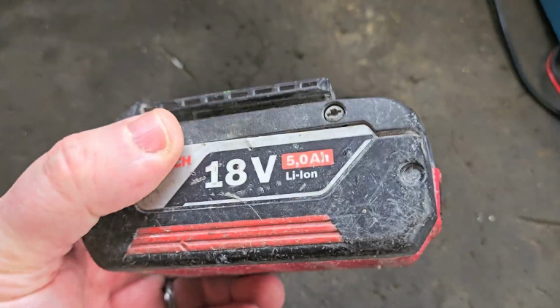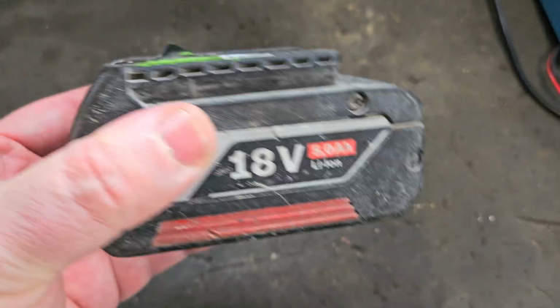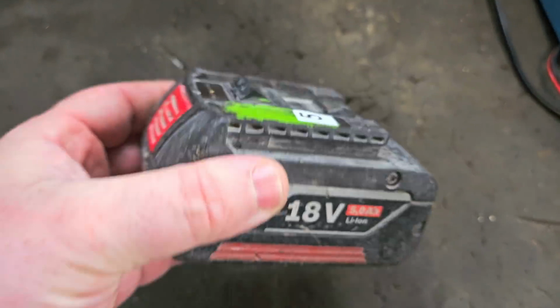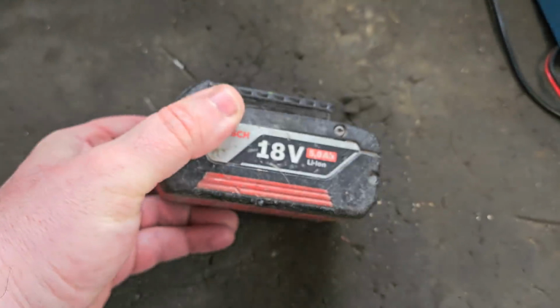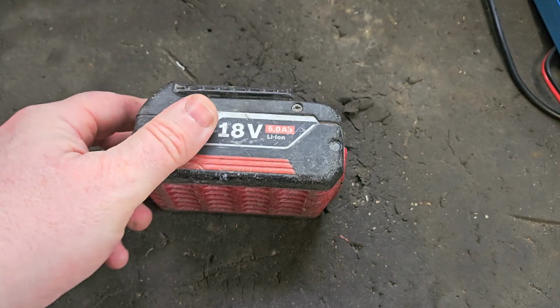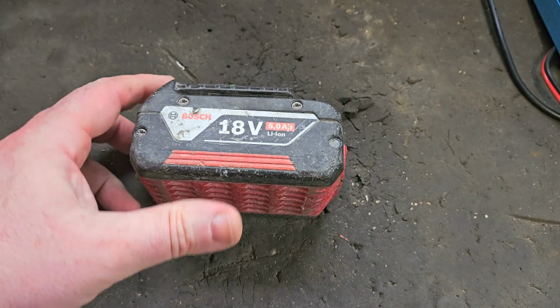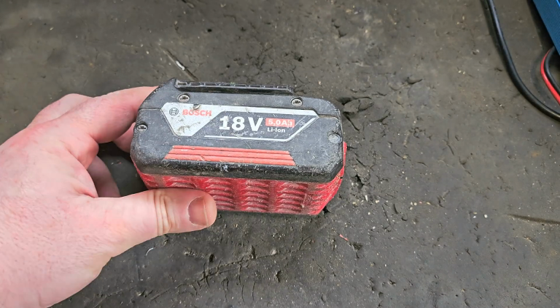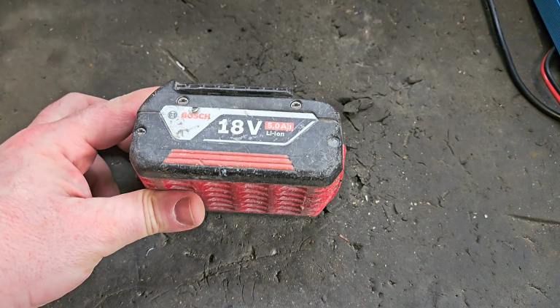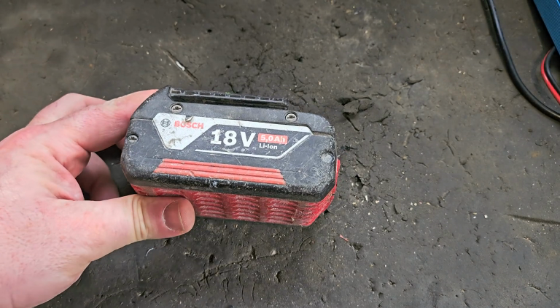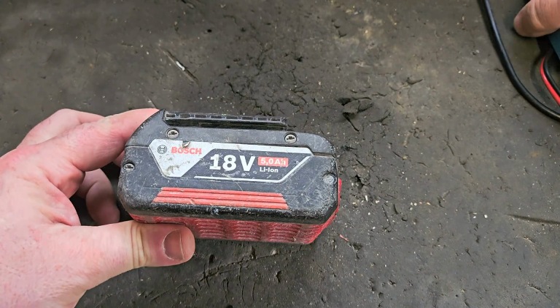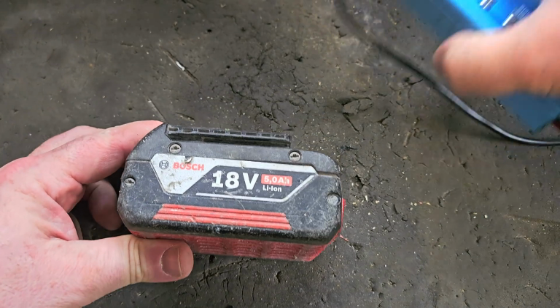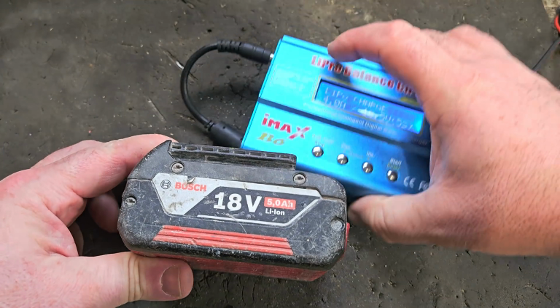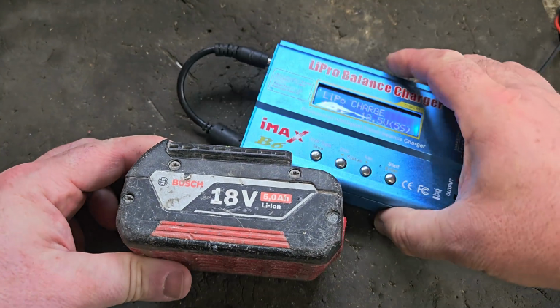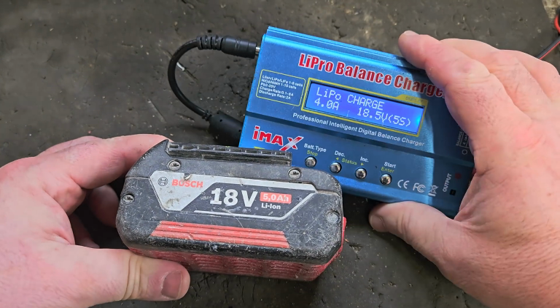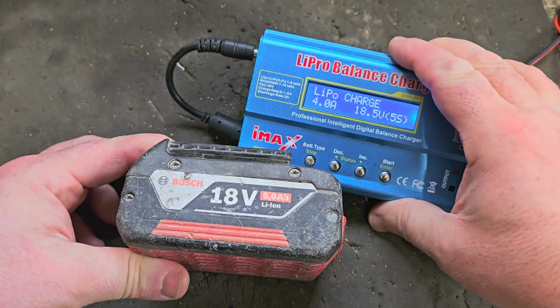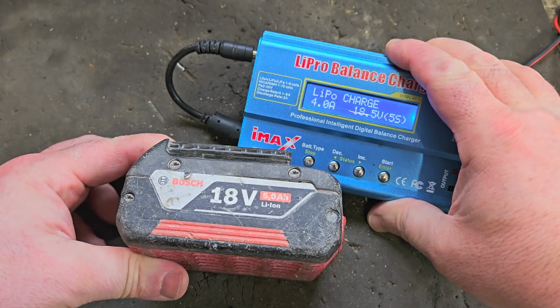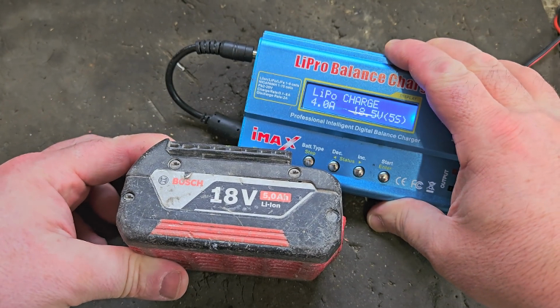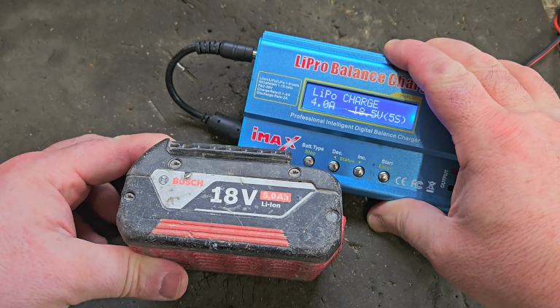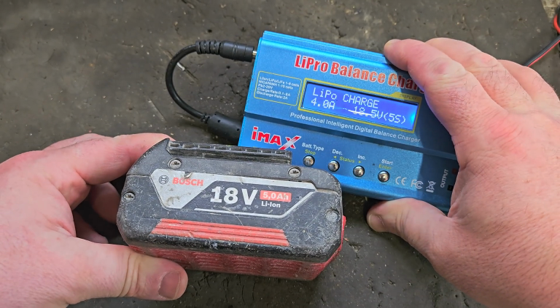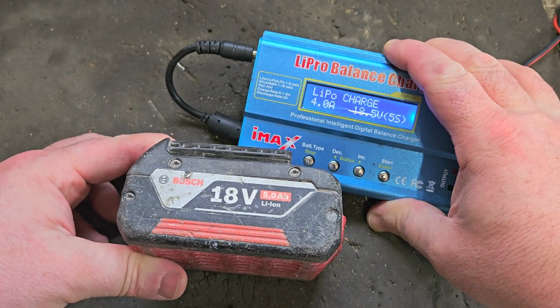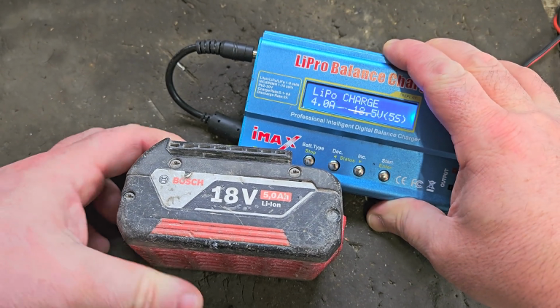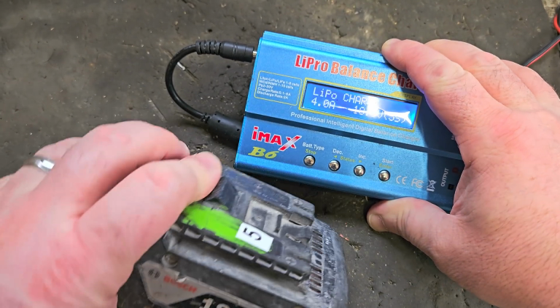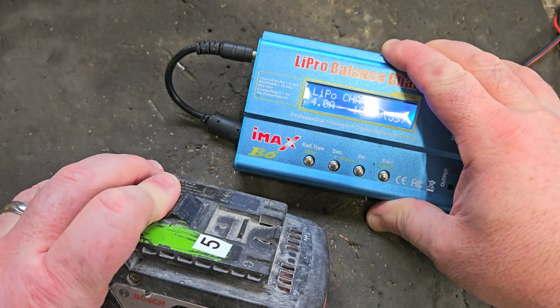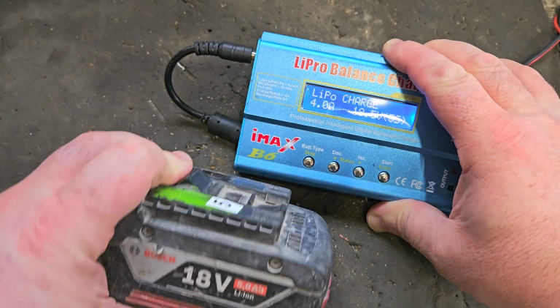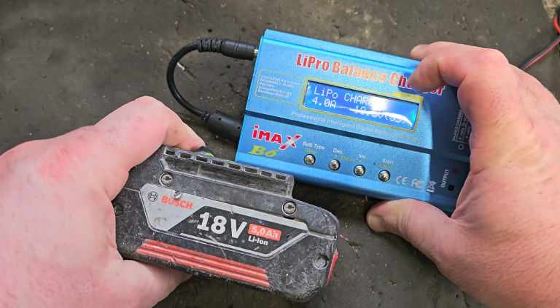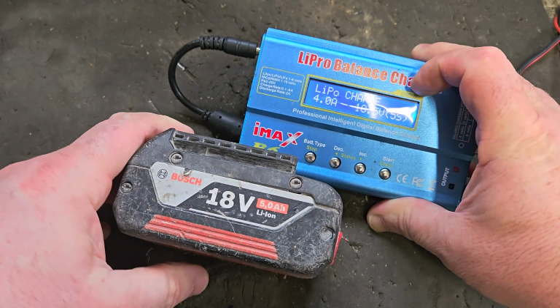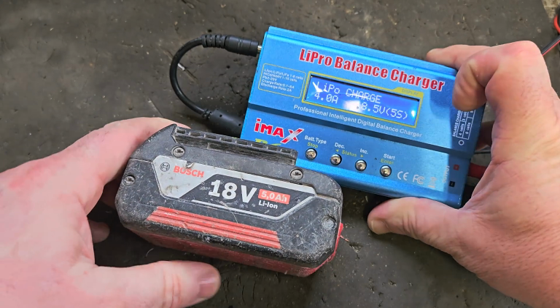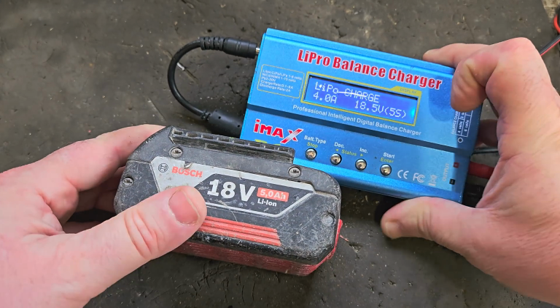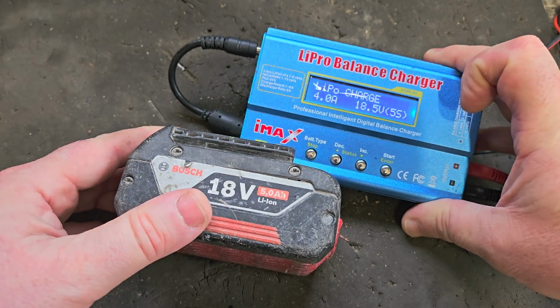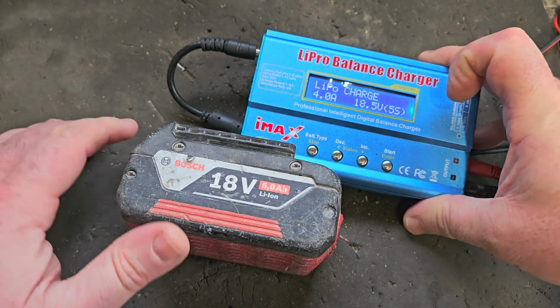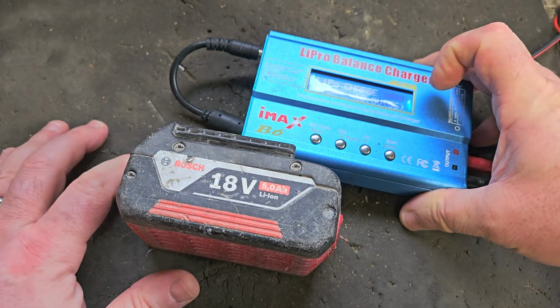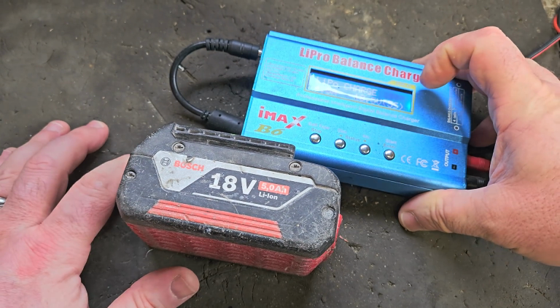So we're going to recover that volt and make it accessible using this LiPro balance charger.